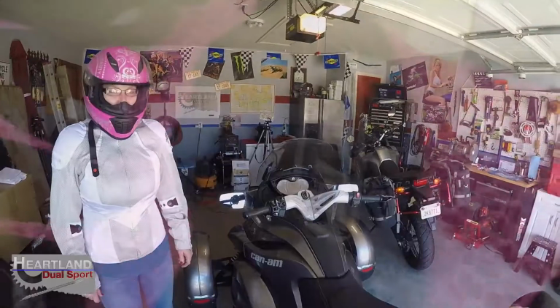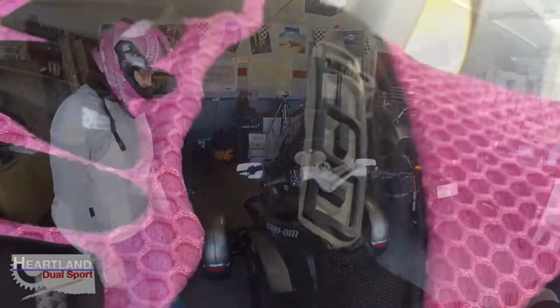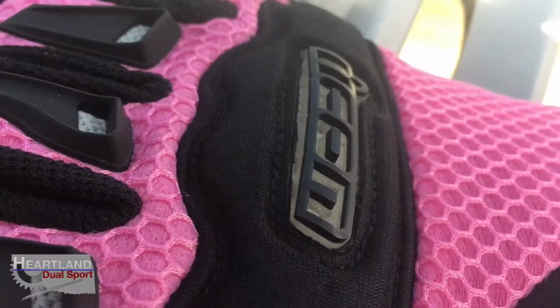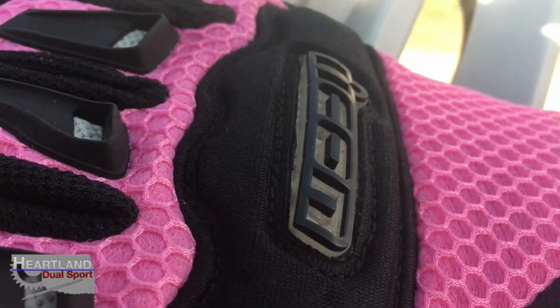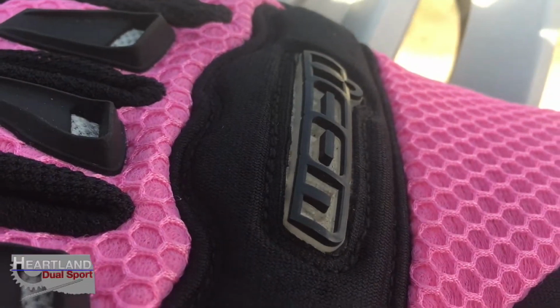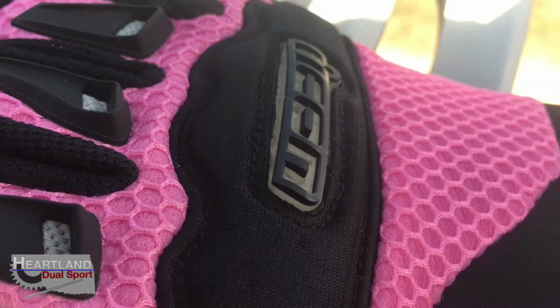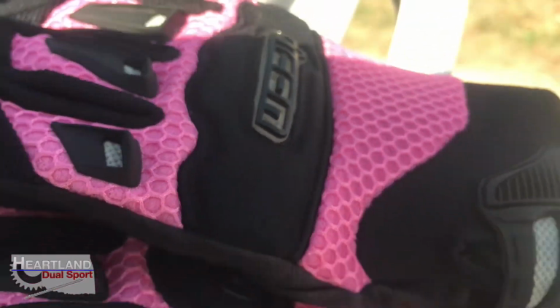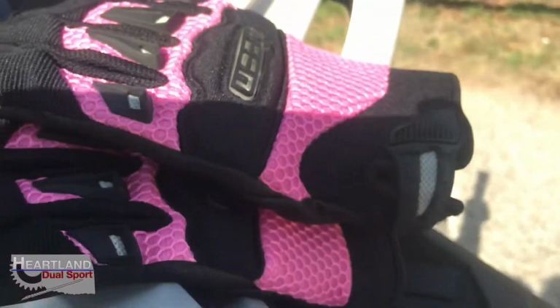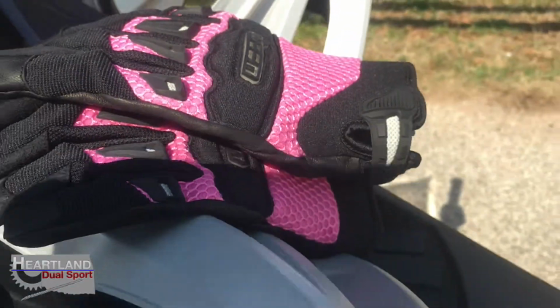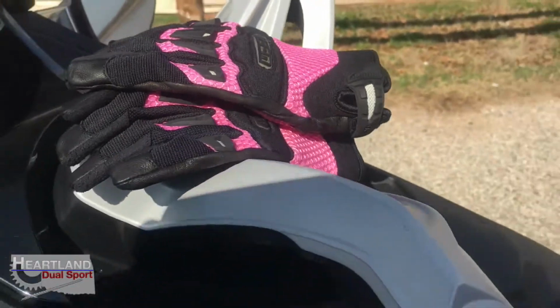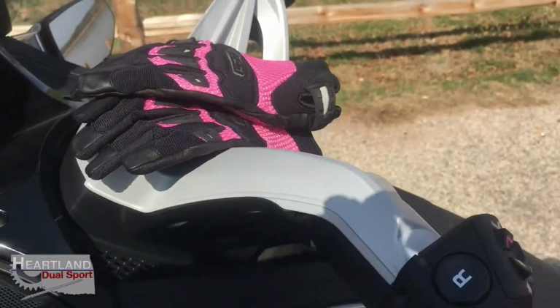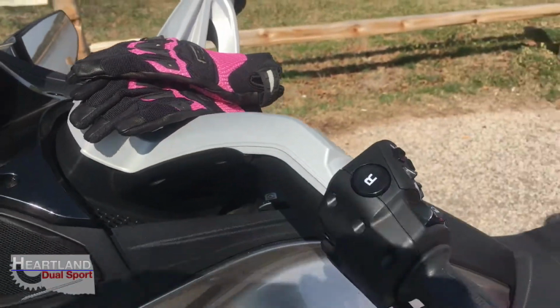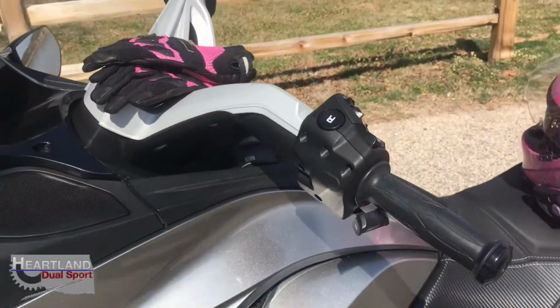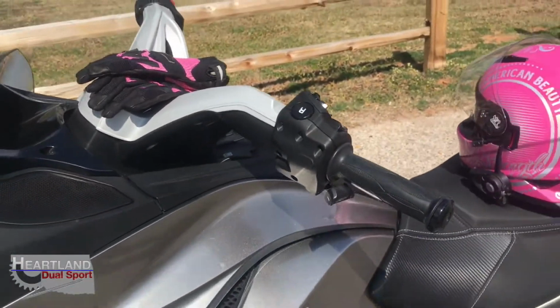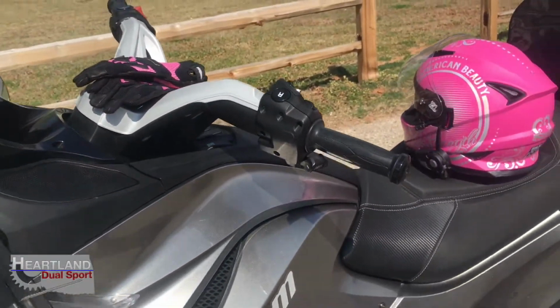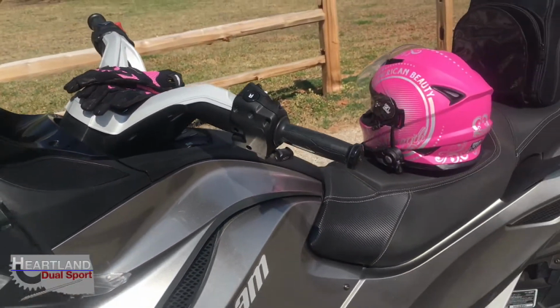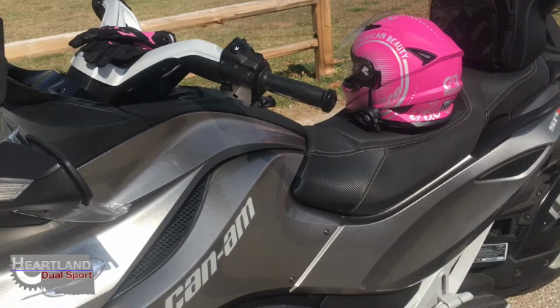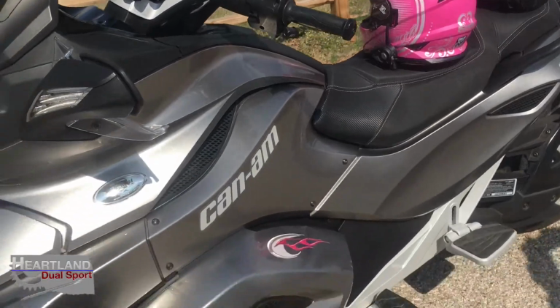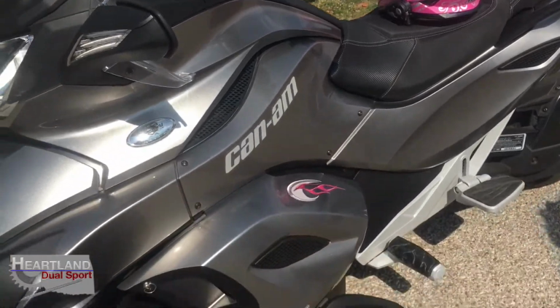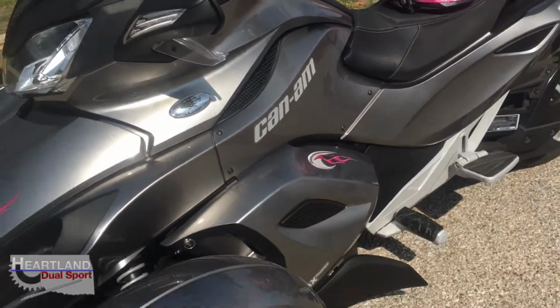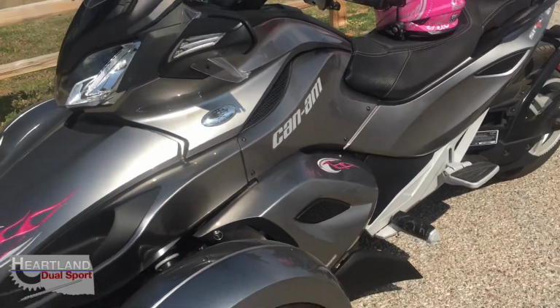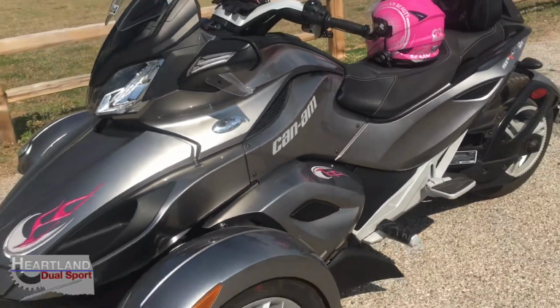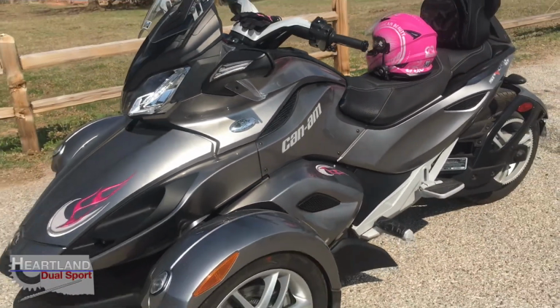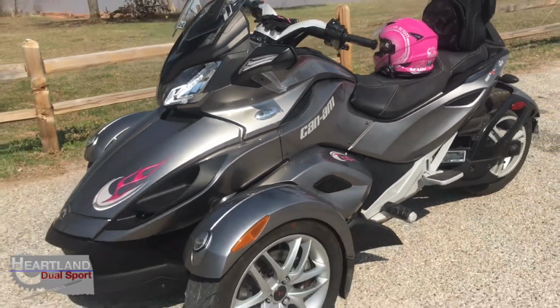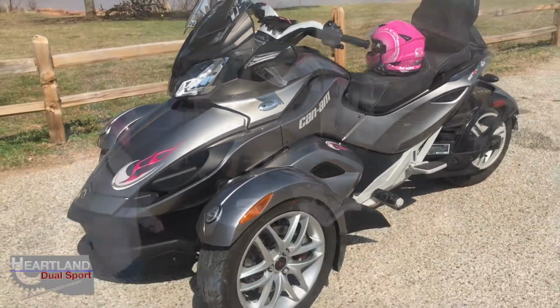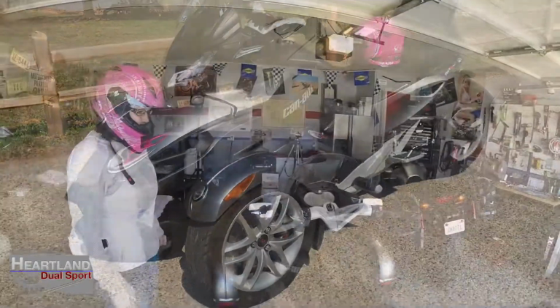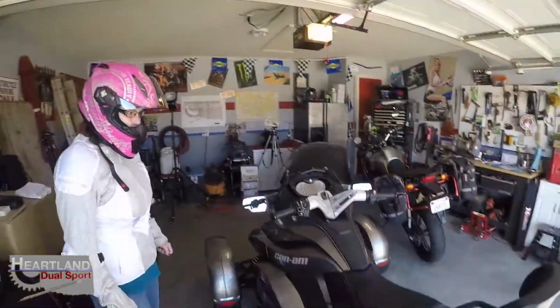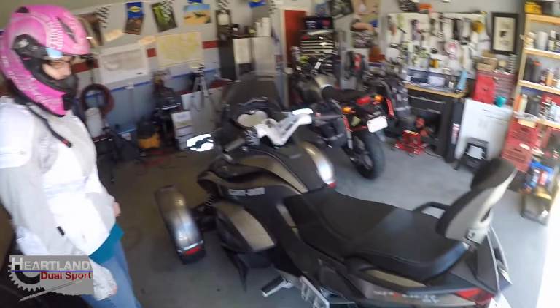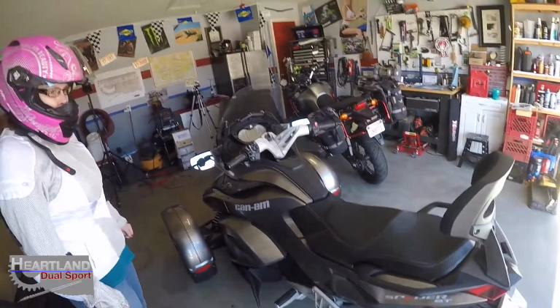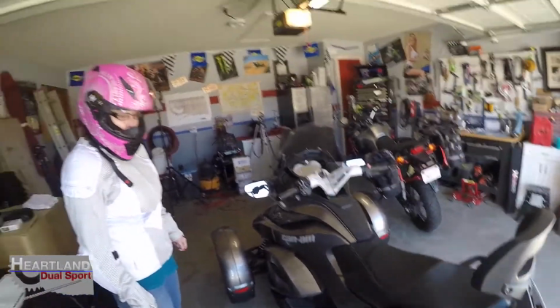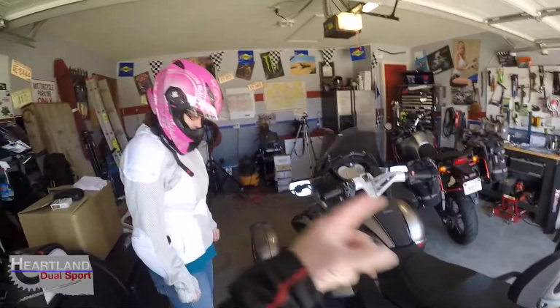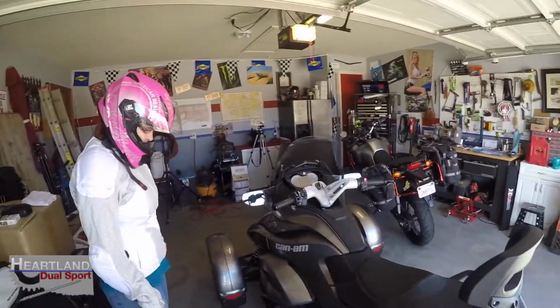This morning Angie is going to be showing you her new Can Am Spyder. We just went to Kansas yesterday and picked it up, so today would be the first day she's ridden this thing. Go ahead and hop on.